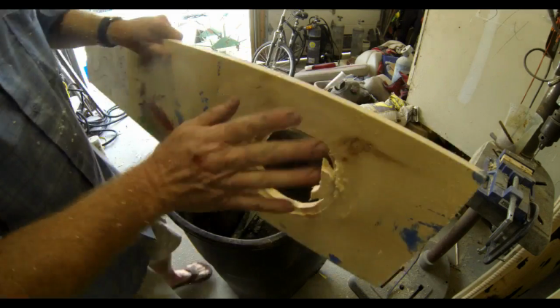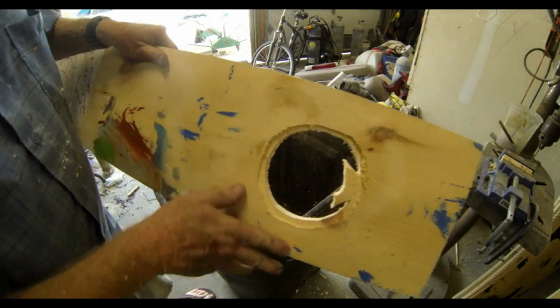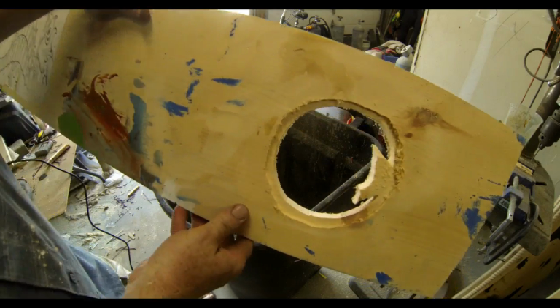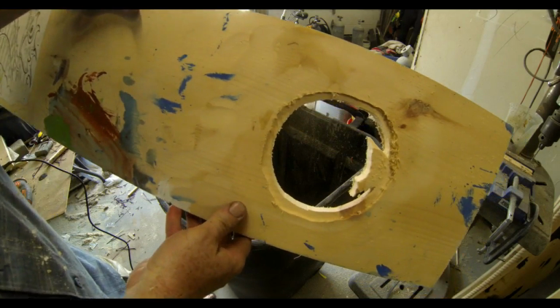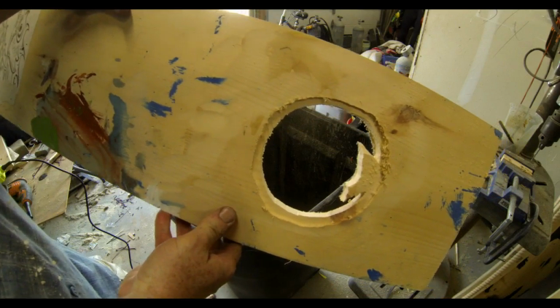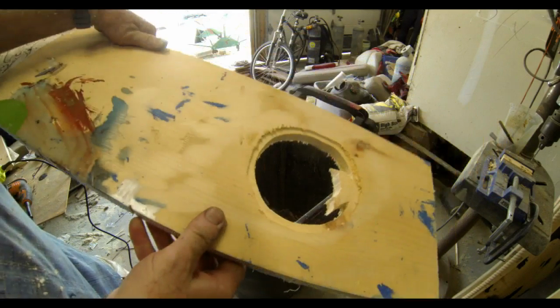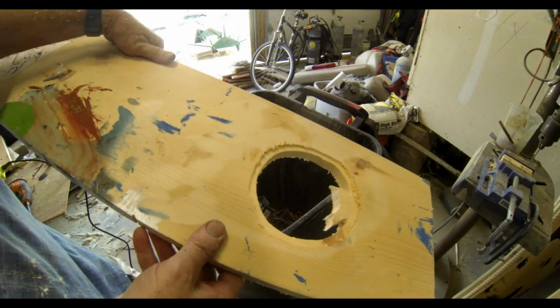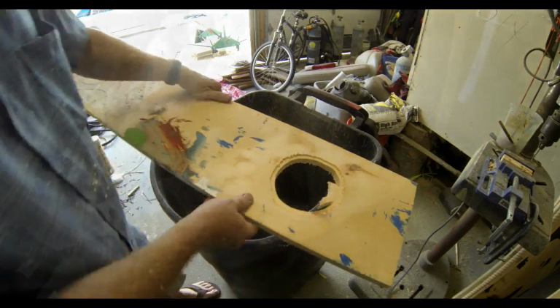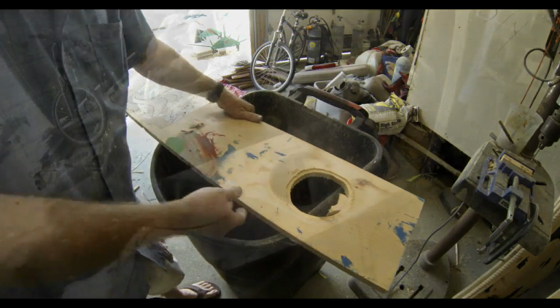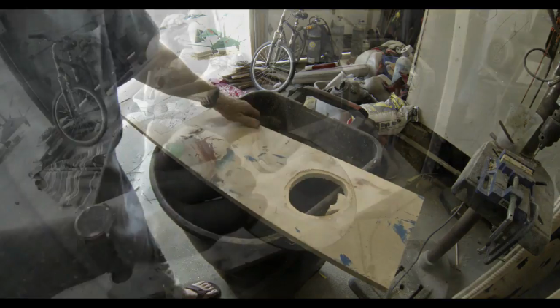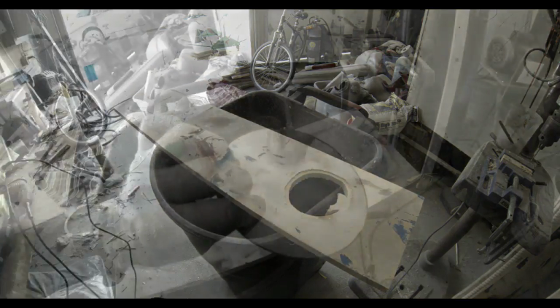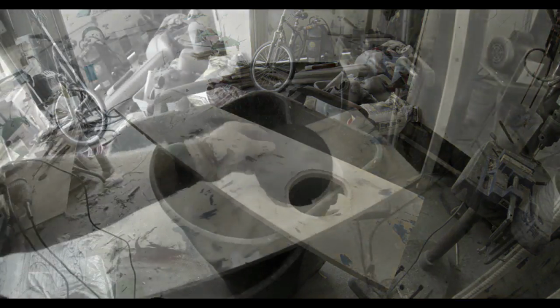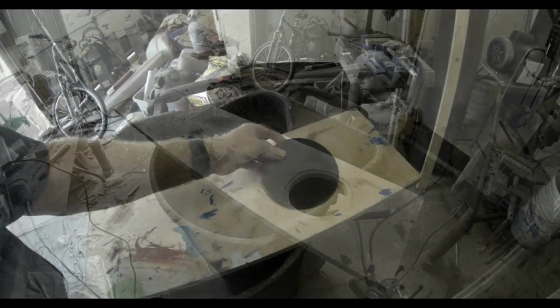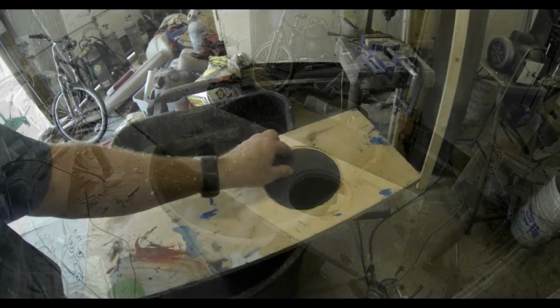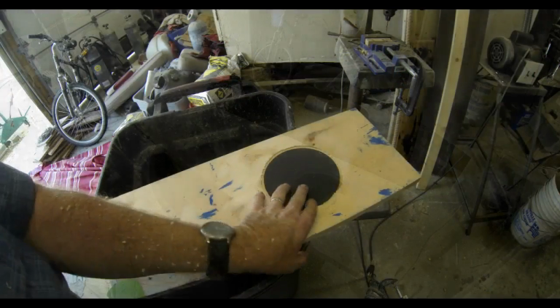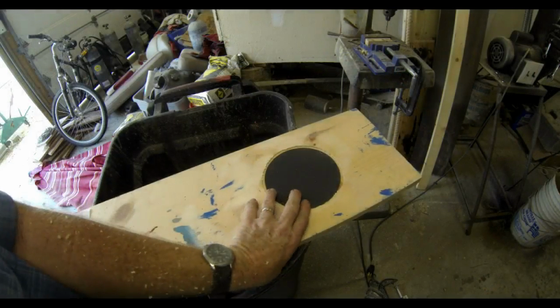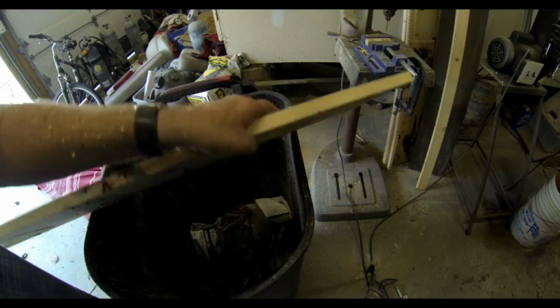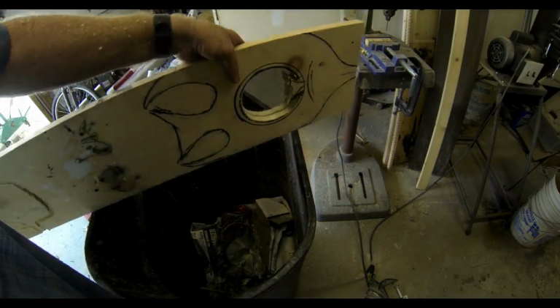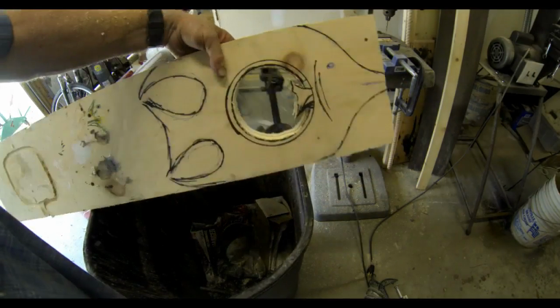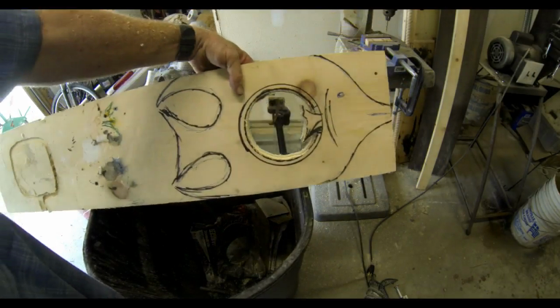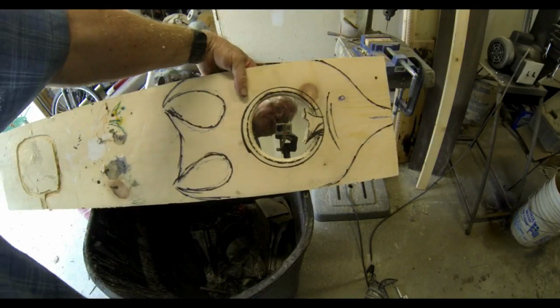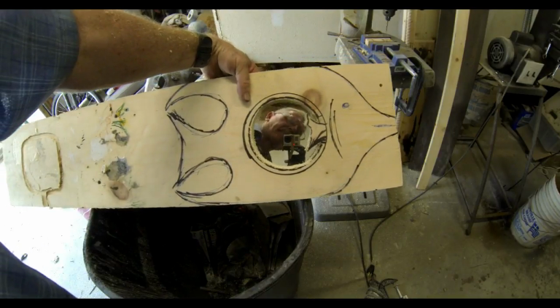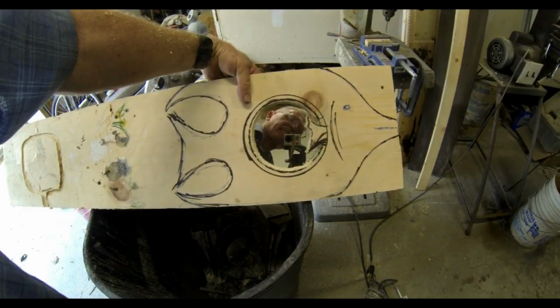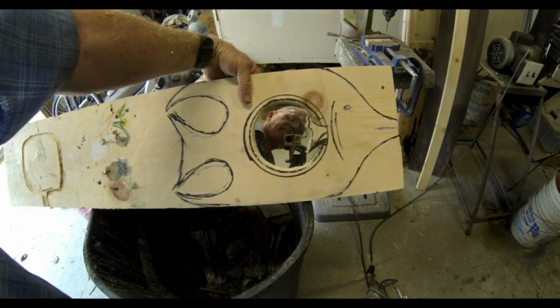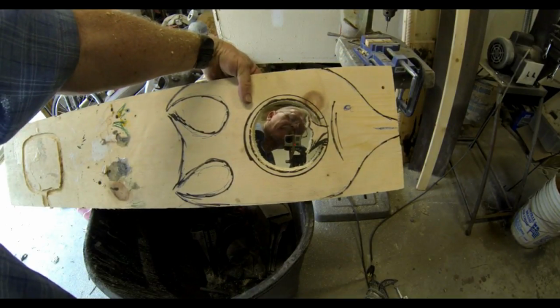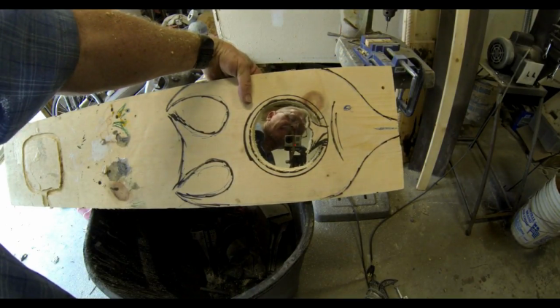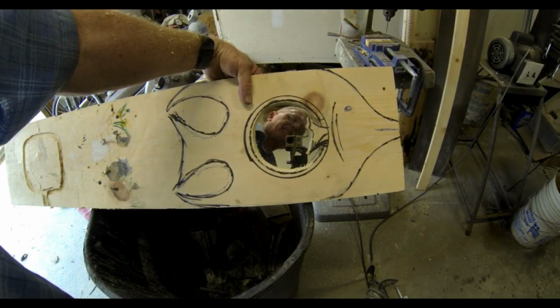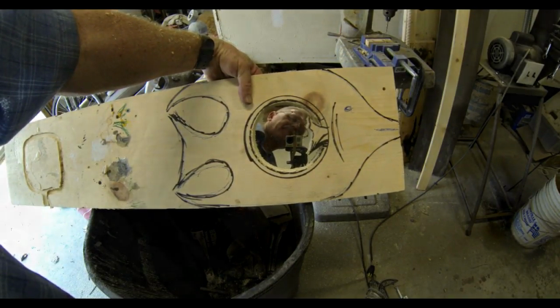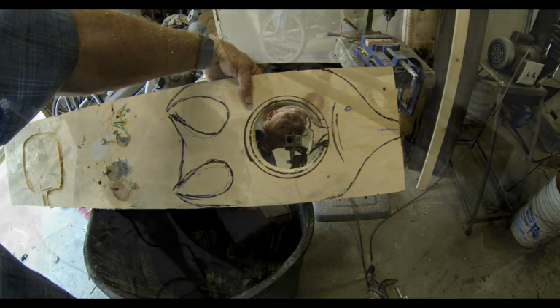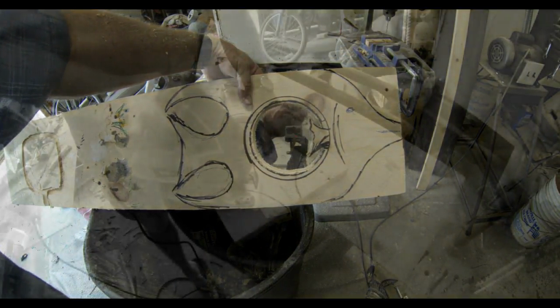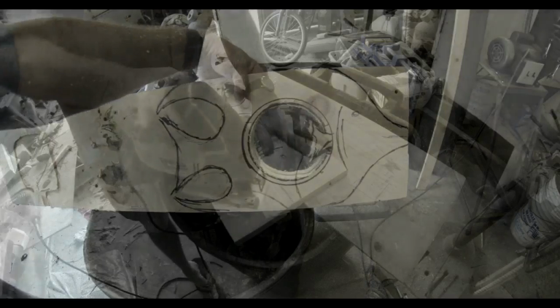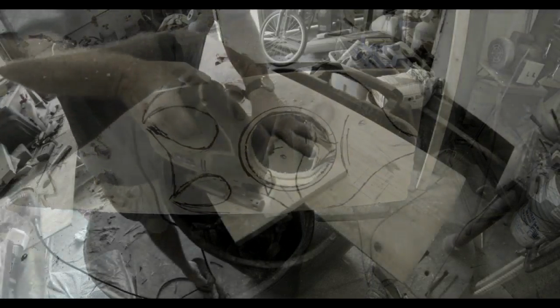Somewhere three-eighths to half inch wide. You can see I wasn't real accurate with drawing a perfect circle with the router. The only thing that matters is that the mirror fits. If the mirror fits, everything else is going to be hidden — it's going to be on the backside of the fish.